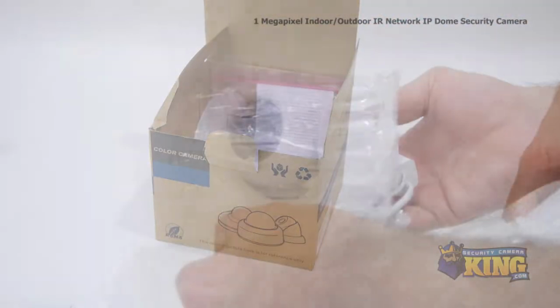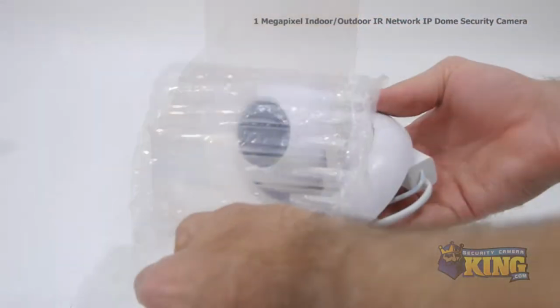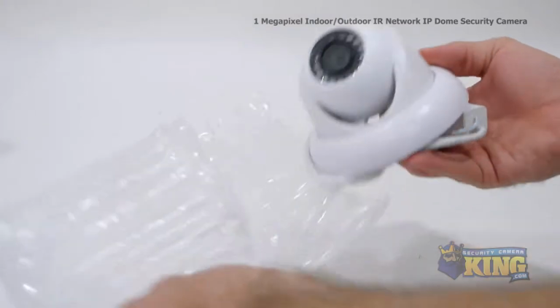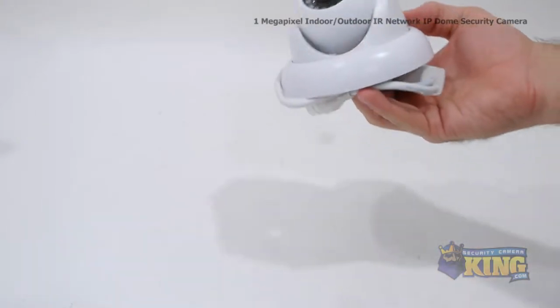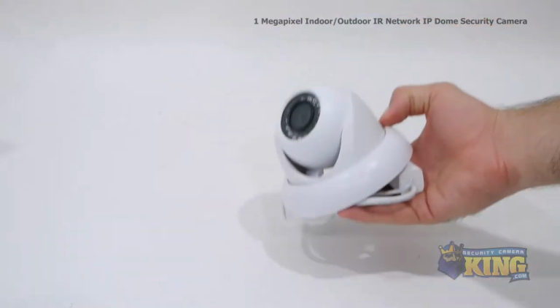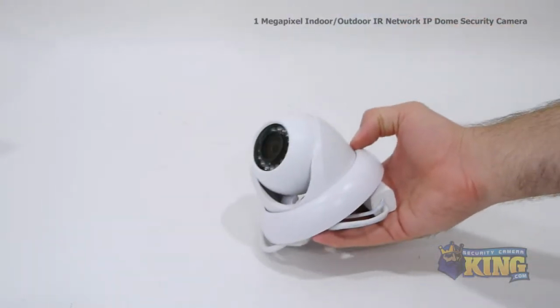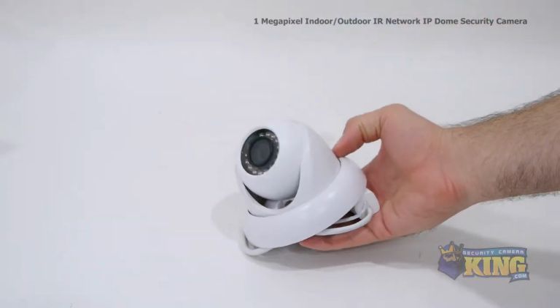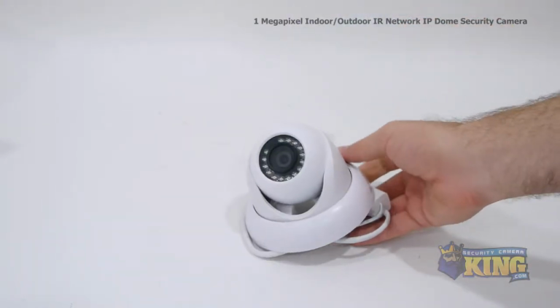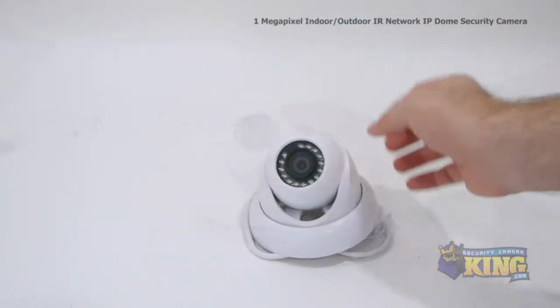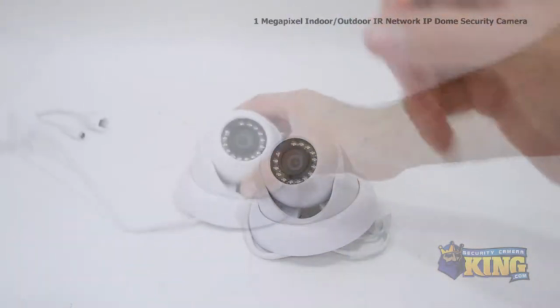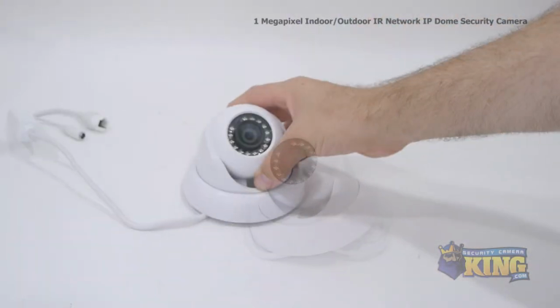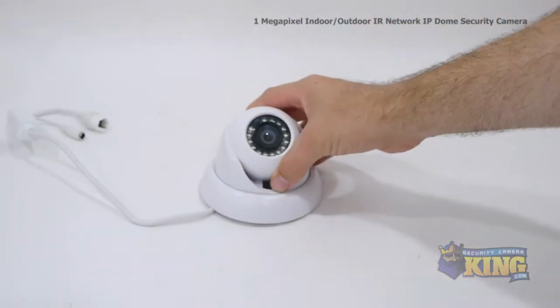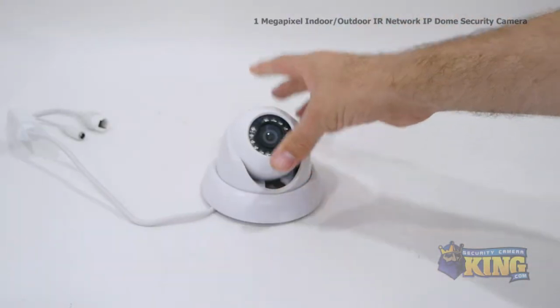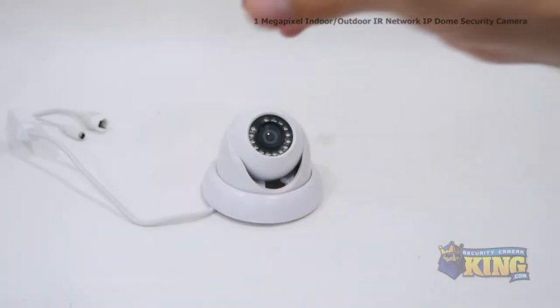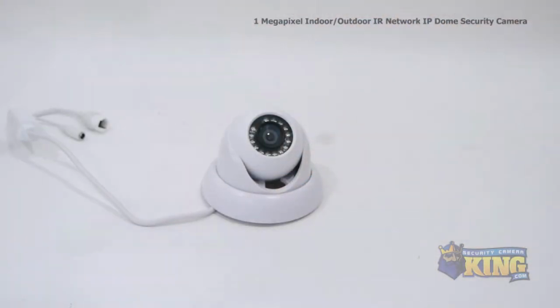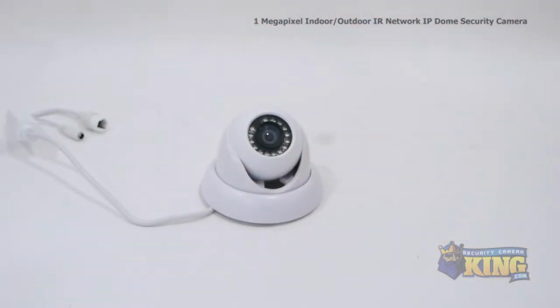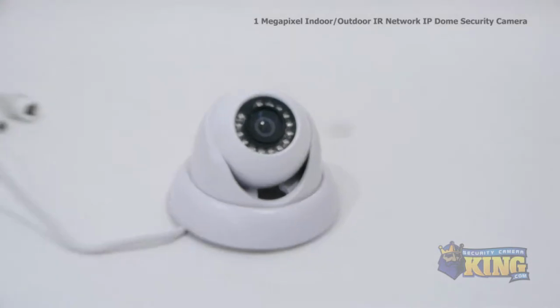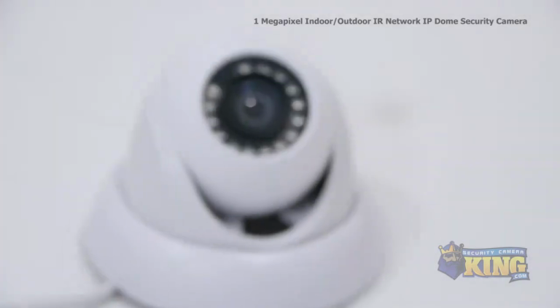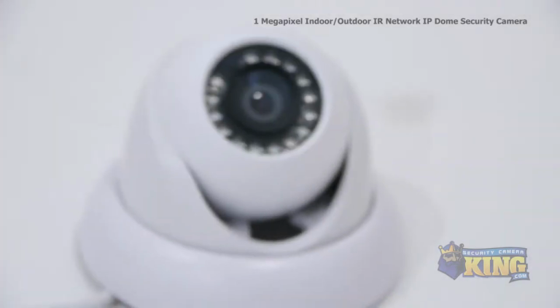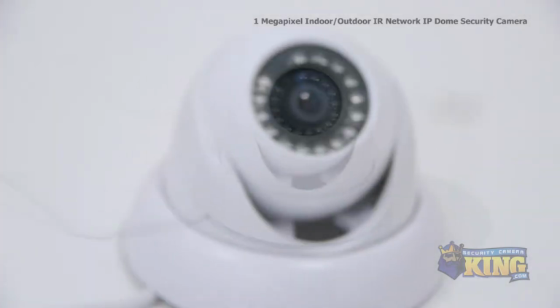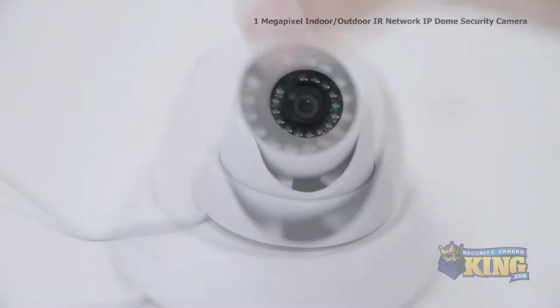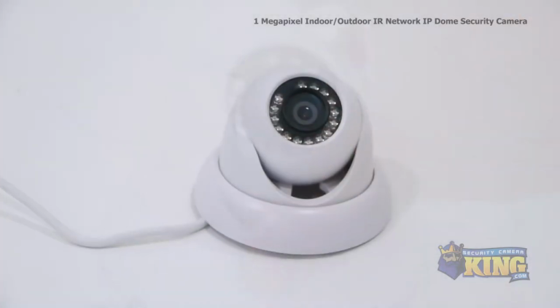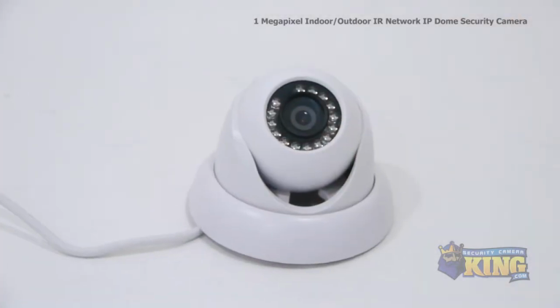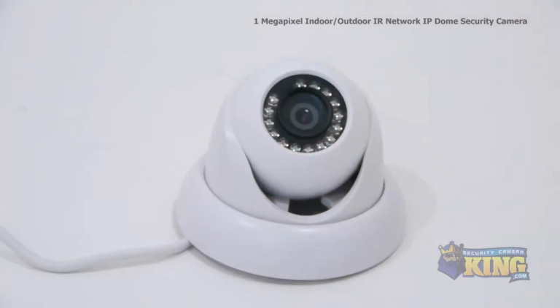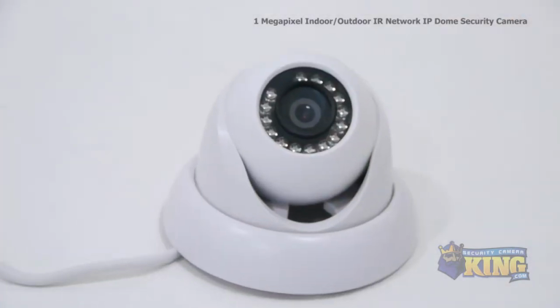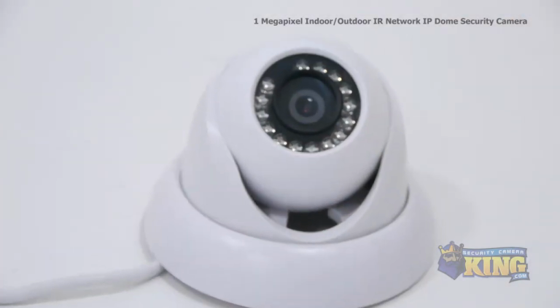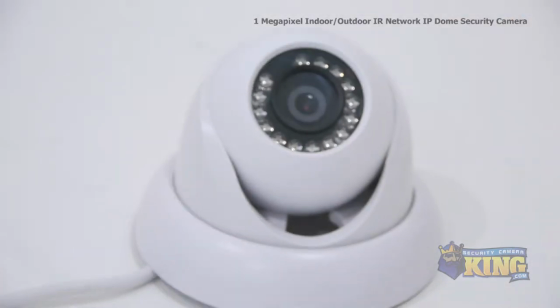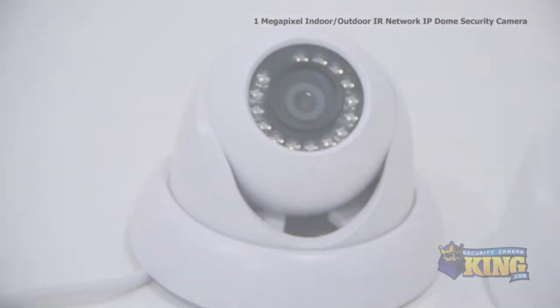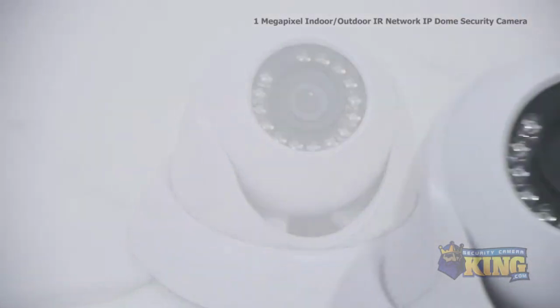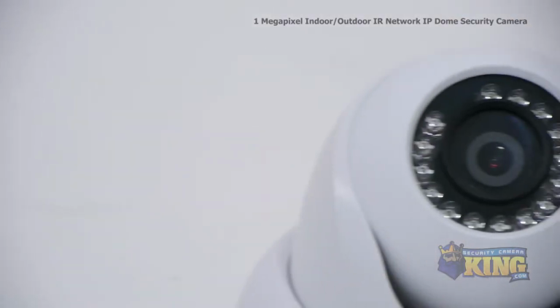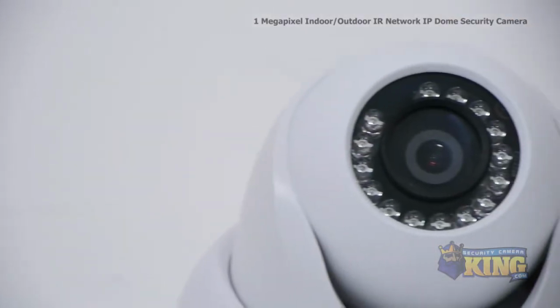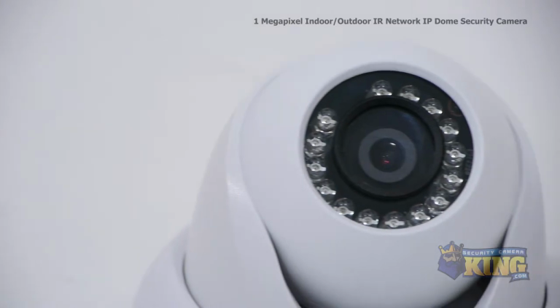This economically priced HD camera has a 1/4 inch progressive scan CMOS image sensor and shoots video at 1 megapixel or 720p. It has a 3.6 millimeter fixed lens.